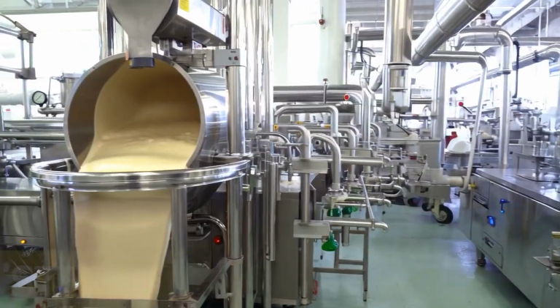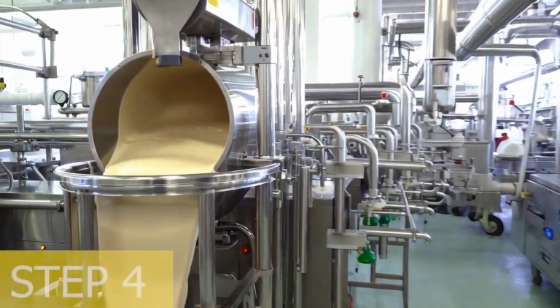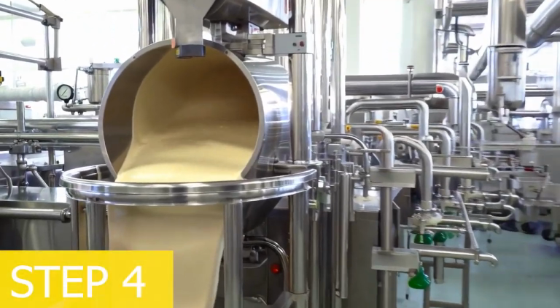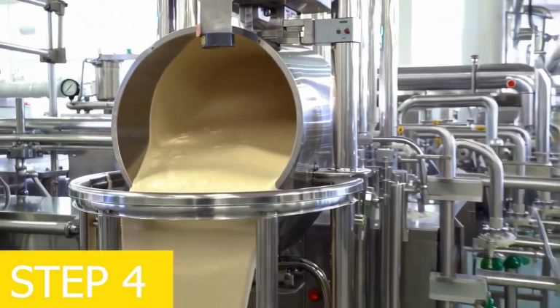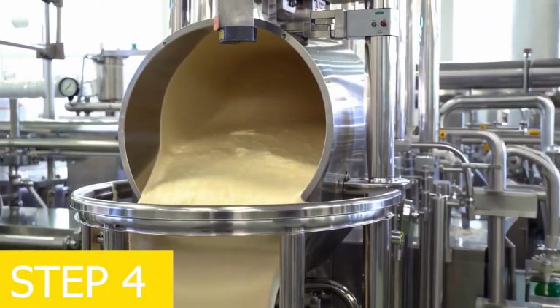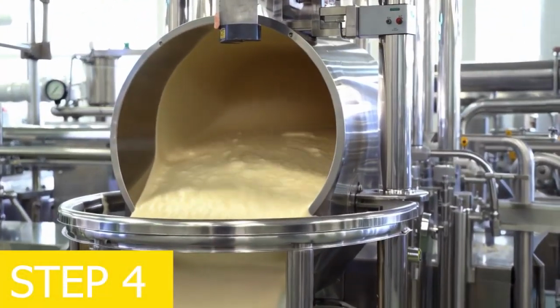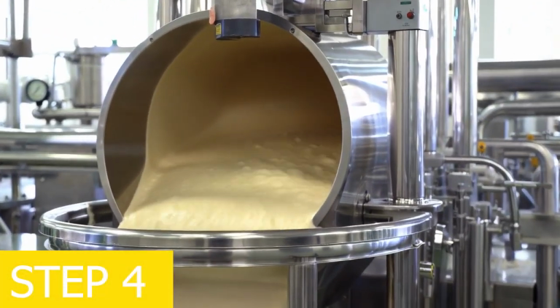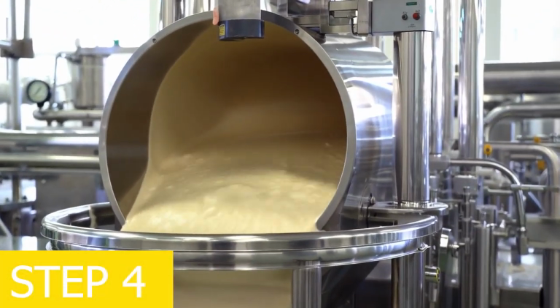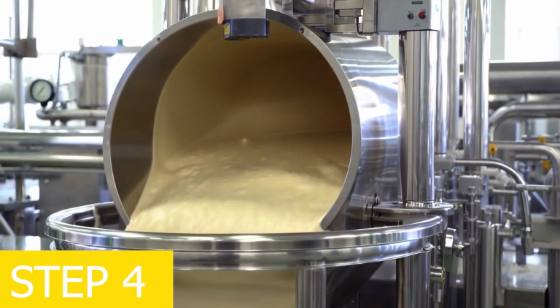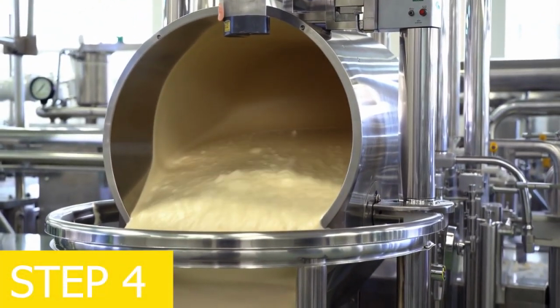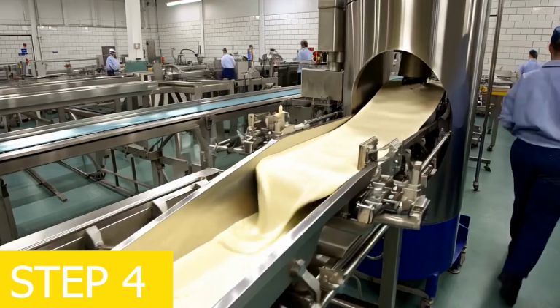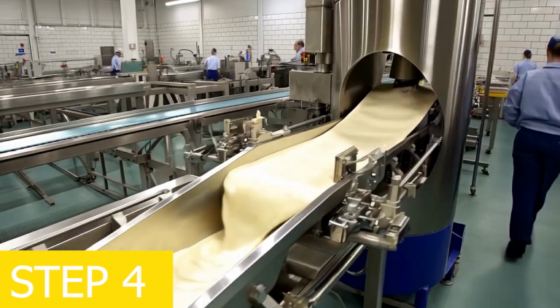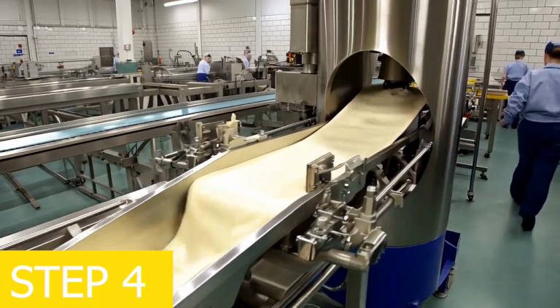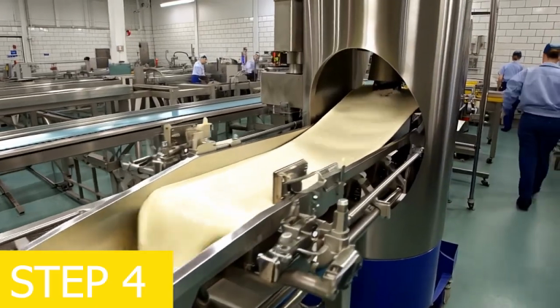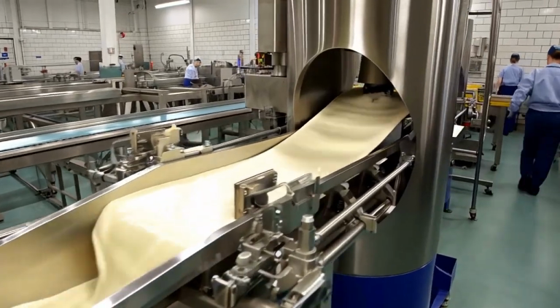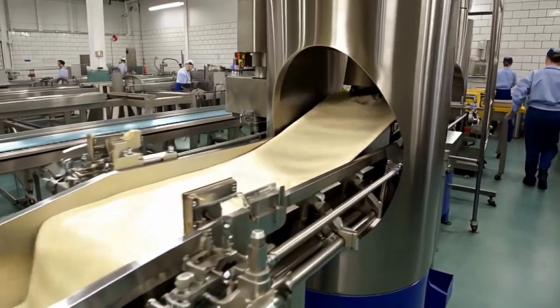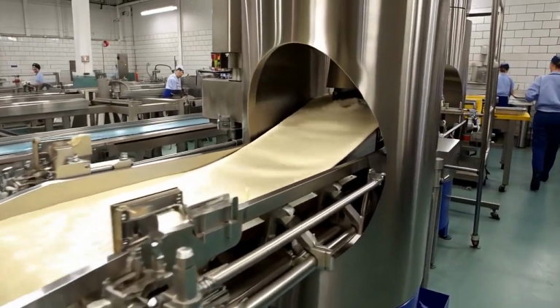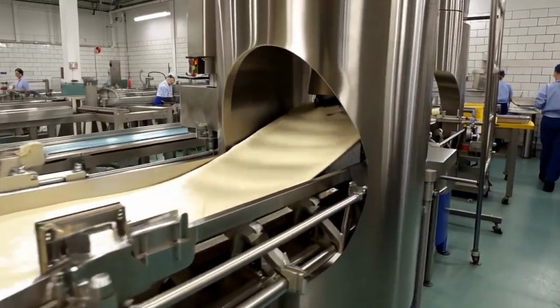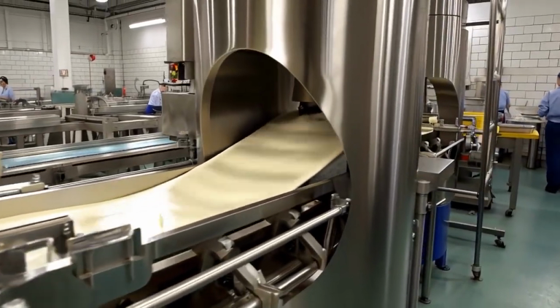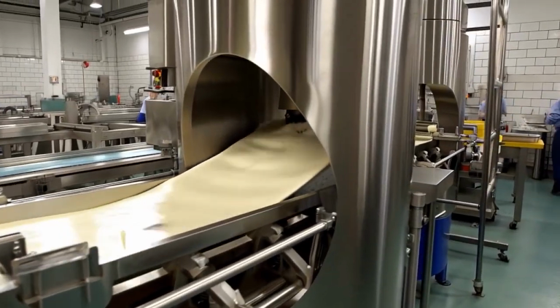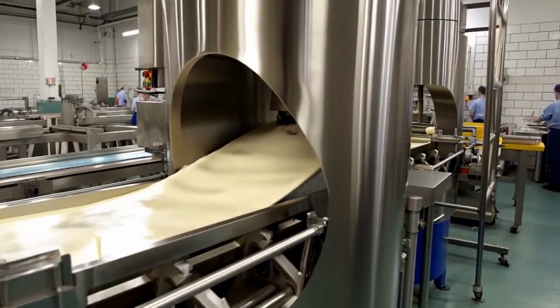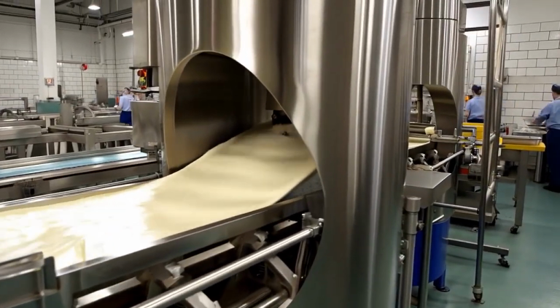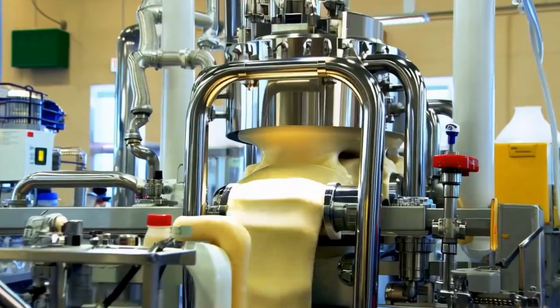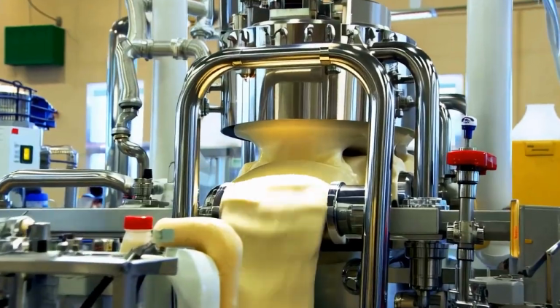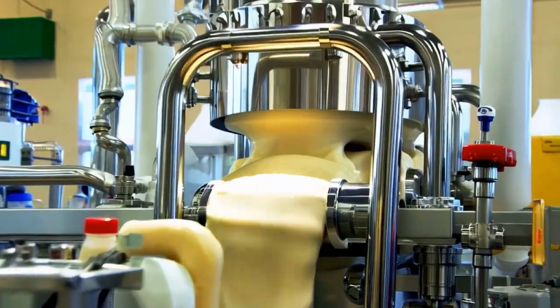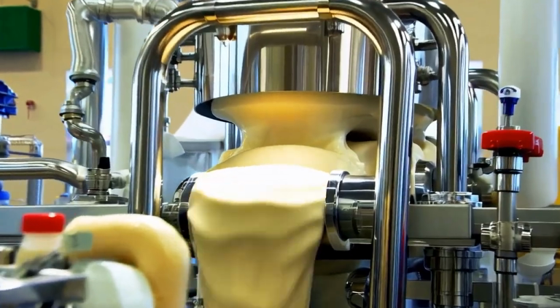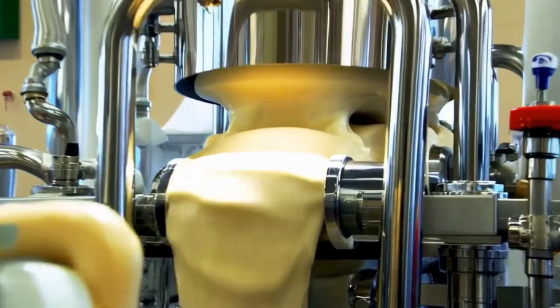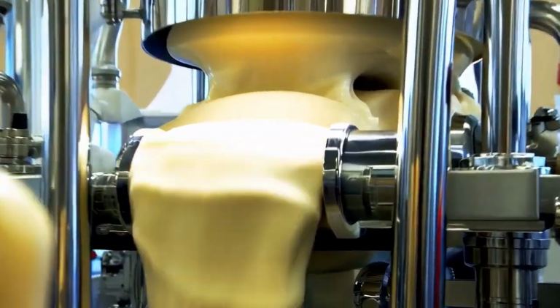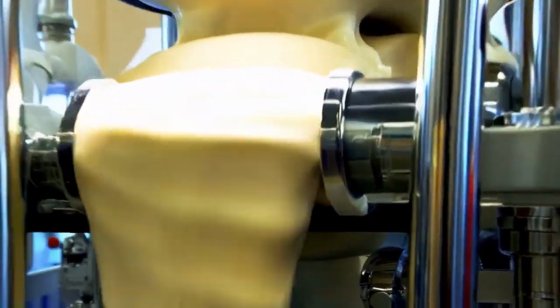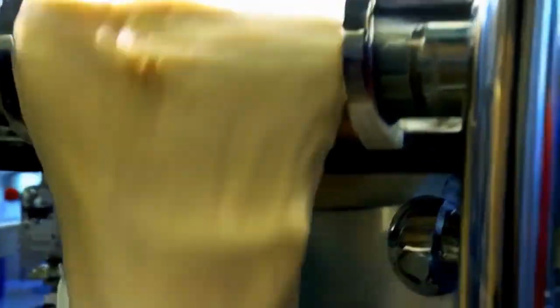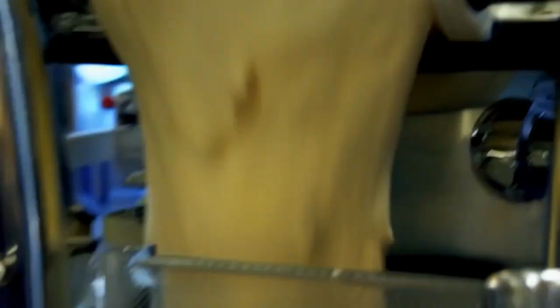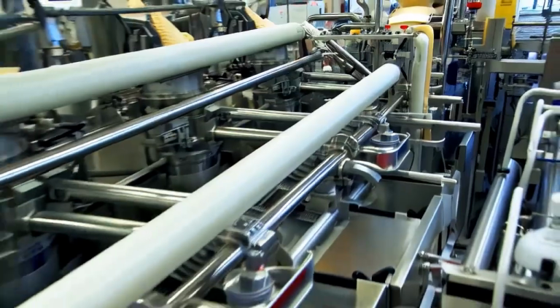Step 4: homogenization. At the ice cream cone manufacturing factory, the mixture is fed into a homogenizer to break down fat particles, resulting in a smoother, more stable ice cream texture.